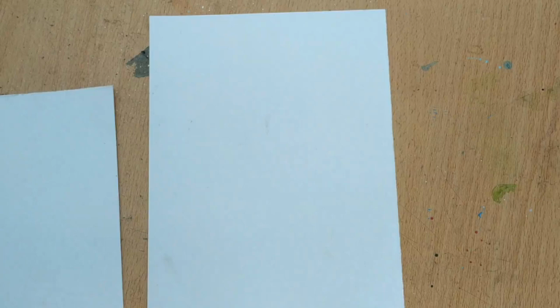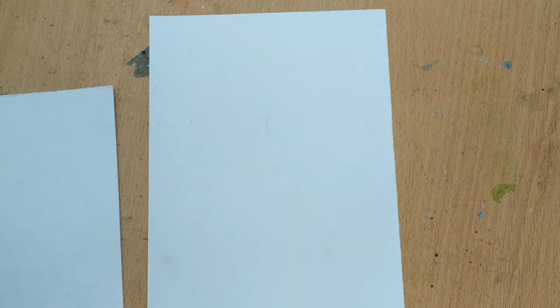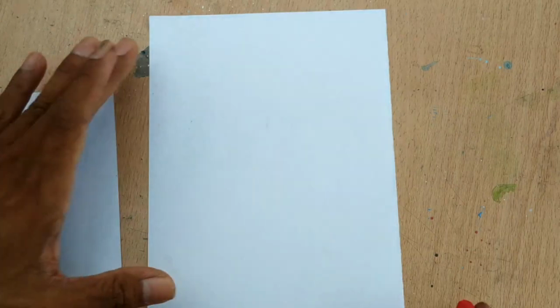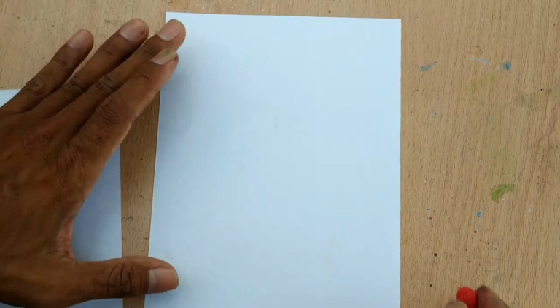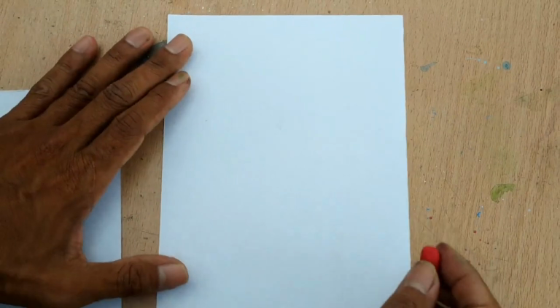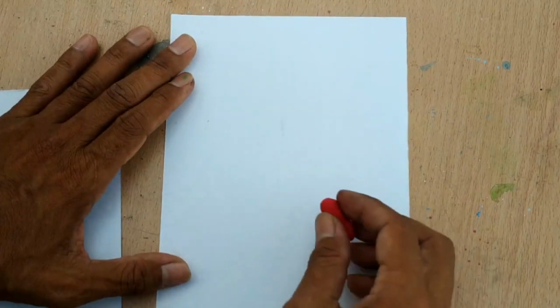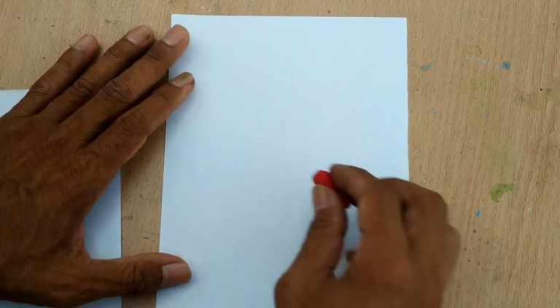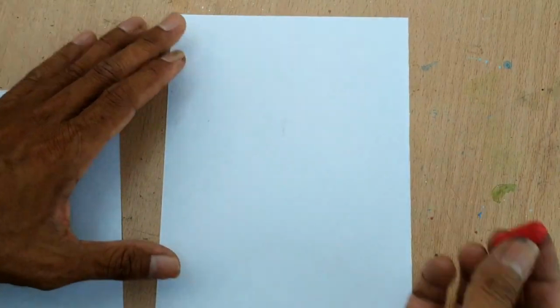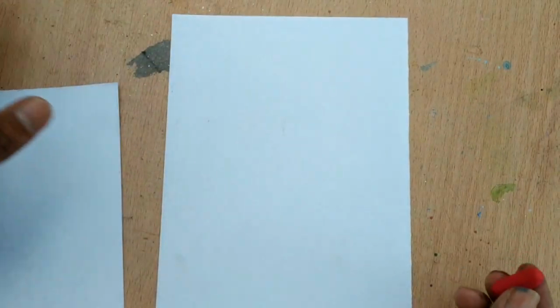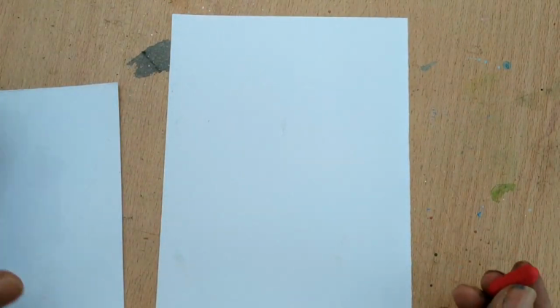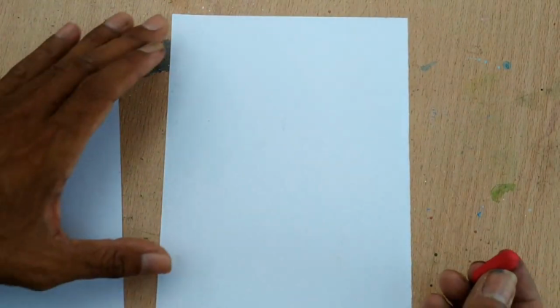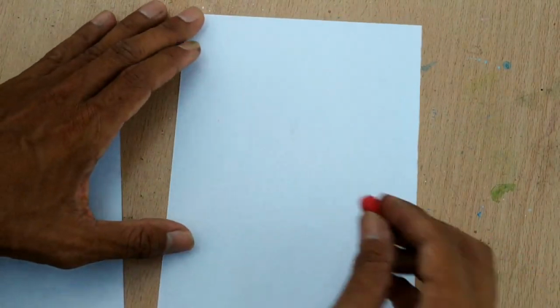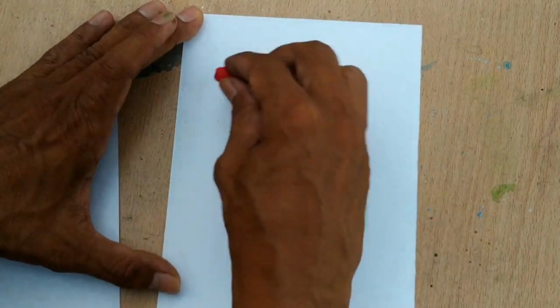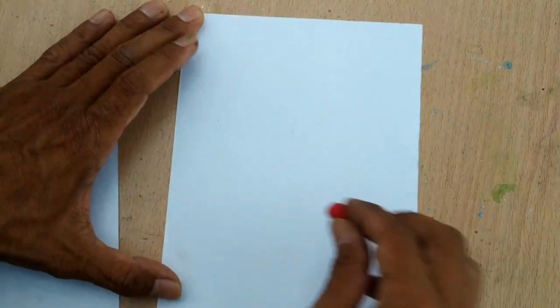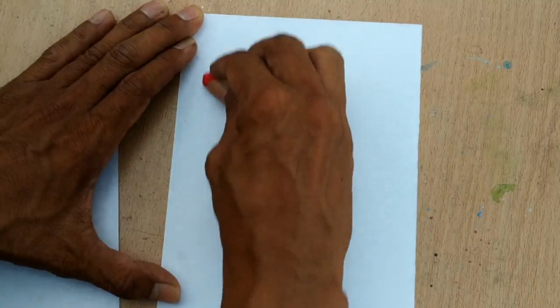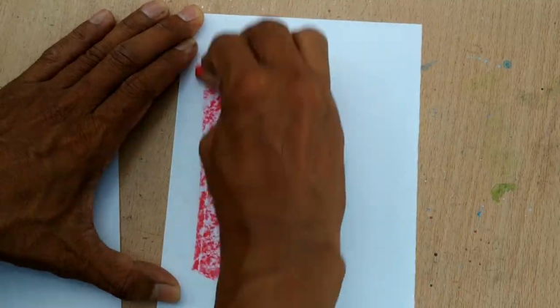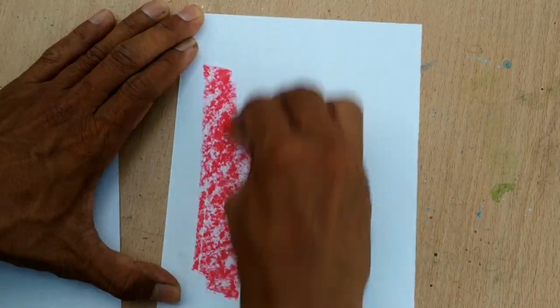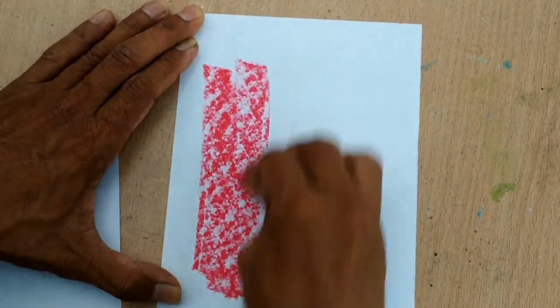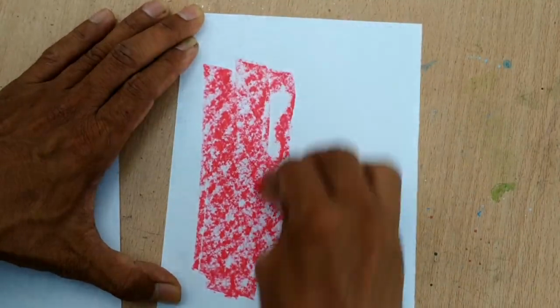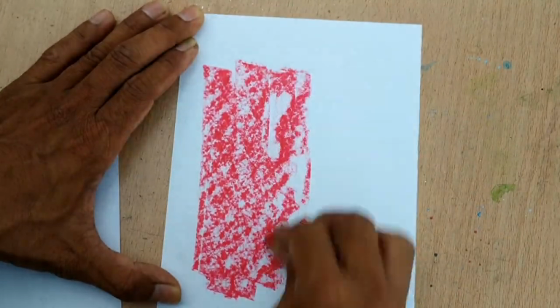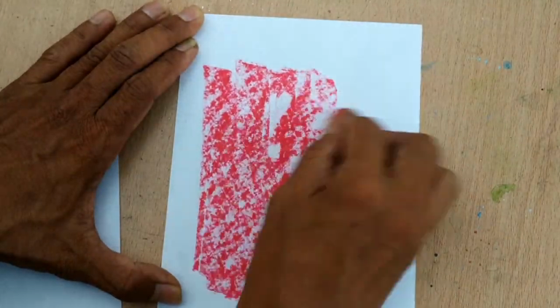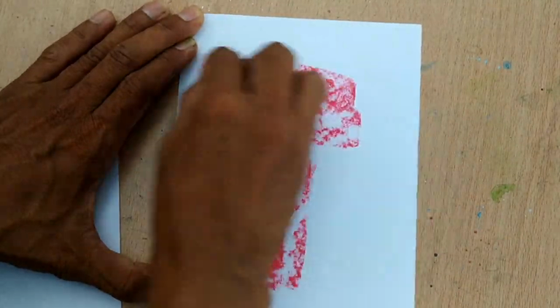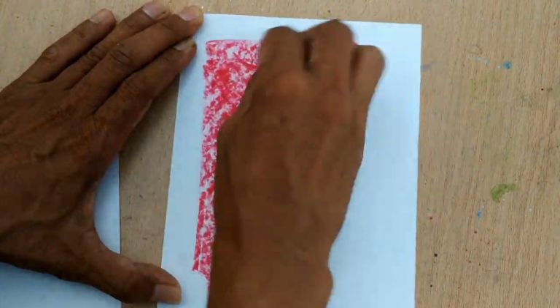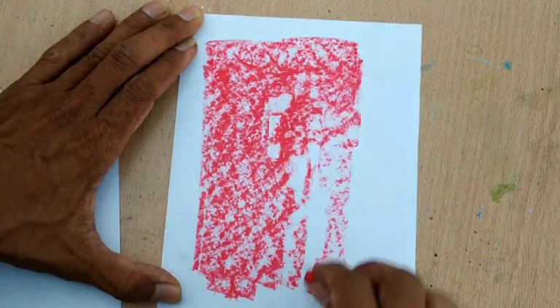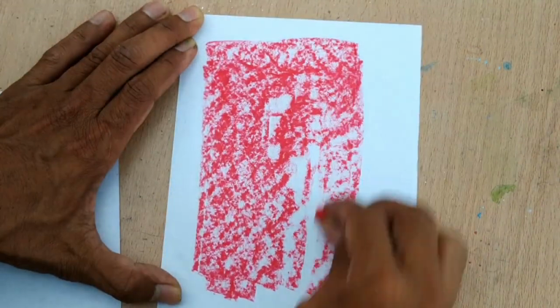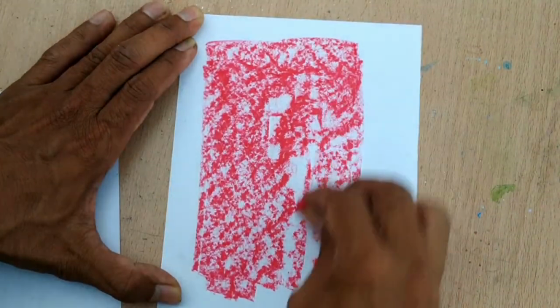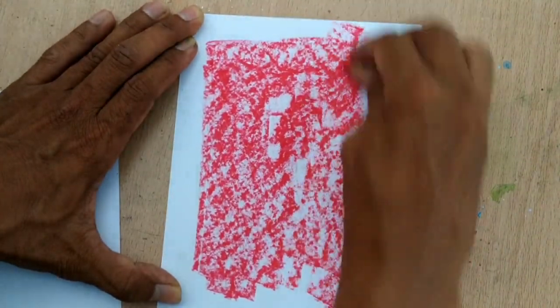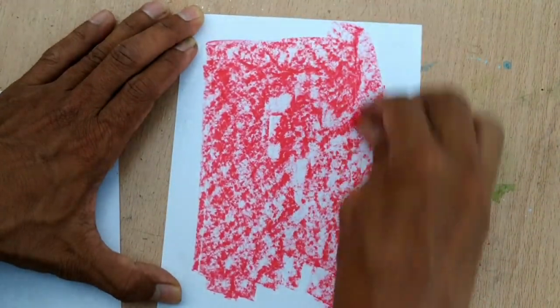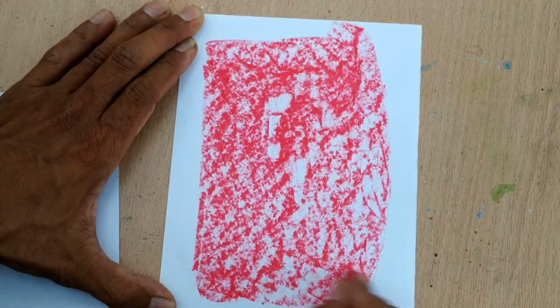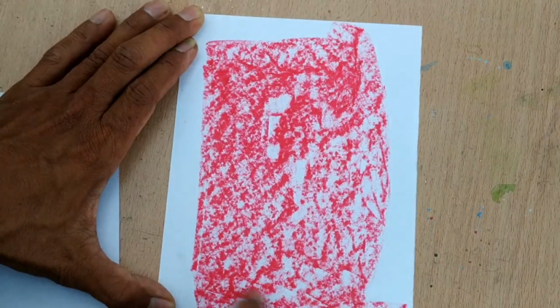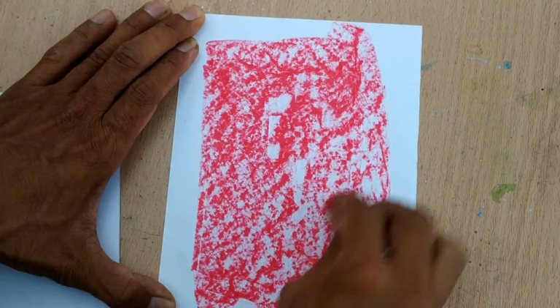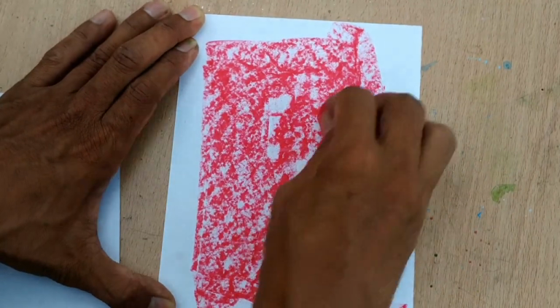So we draw camouflage. You can draw anything, but I'm drawing animals. First, I make the background. I'm using crayon or oil pastel.